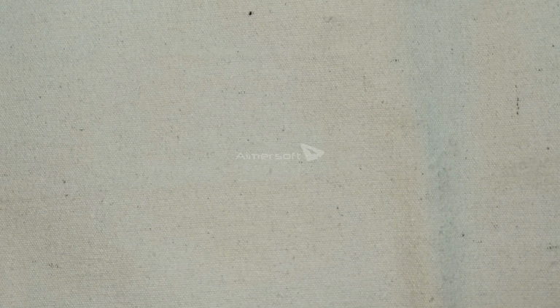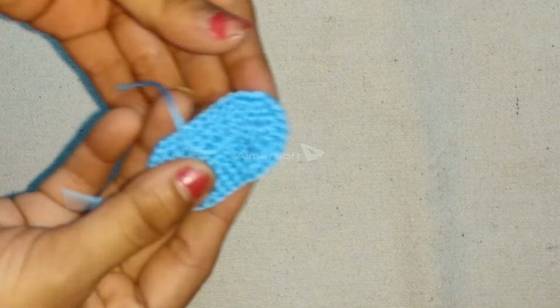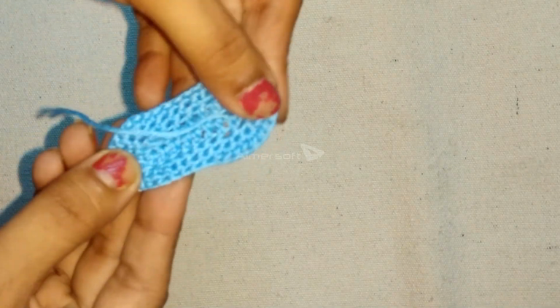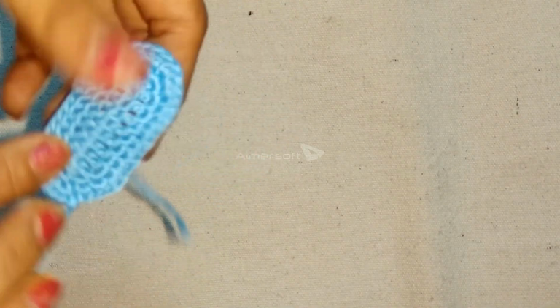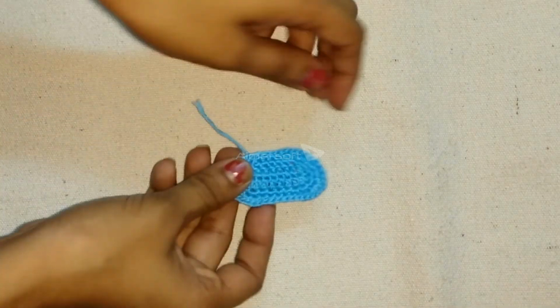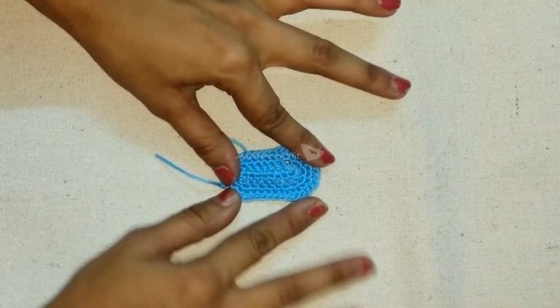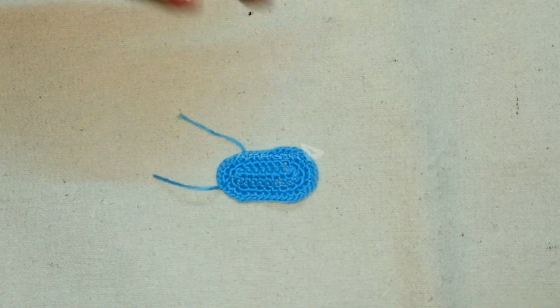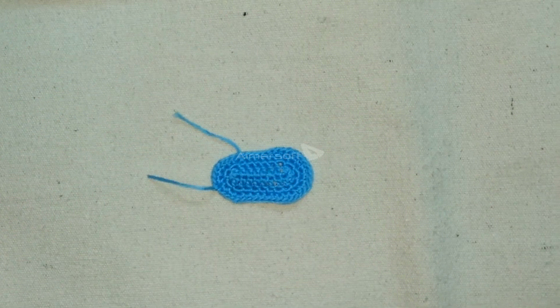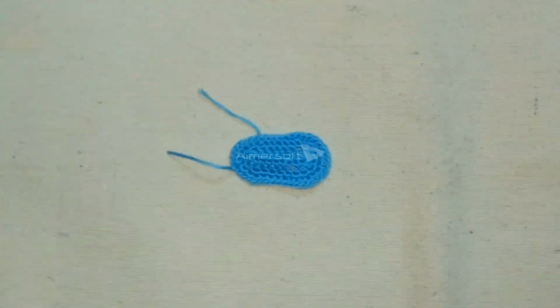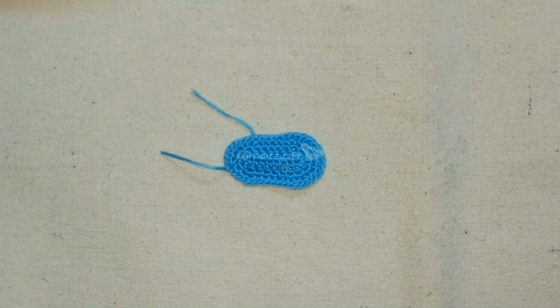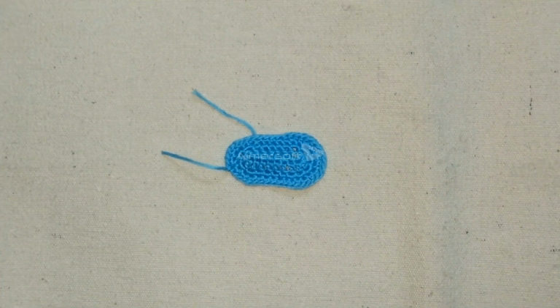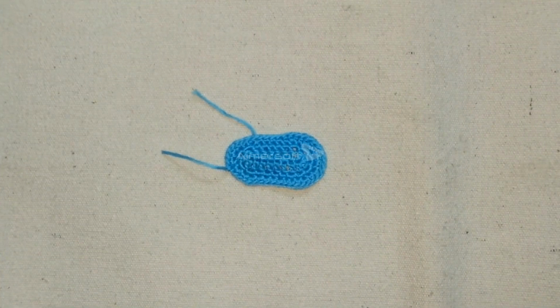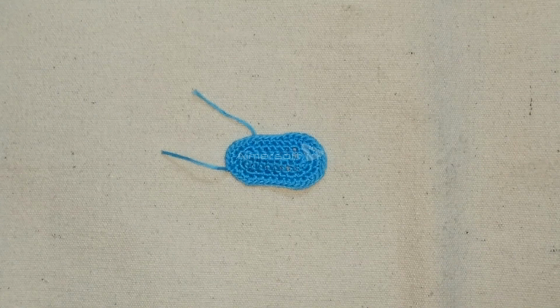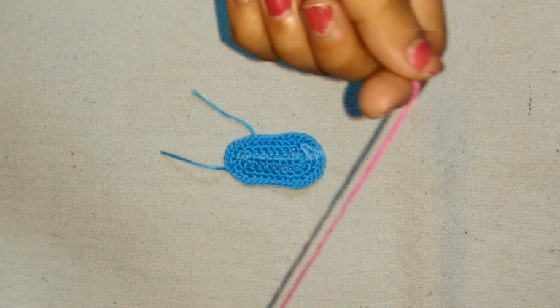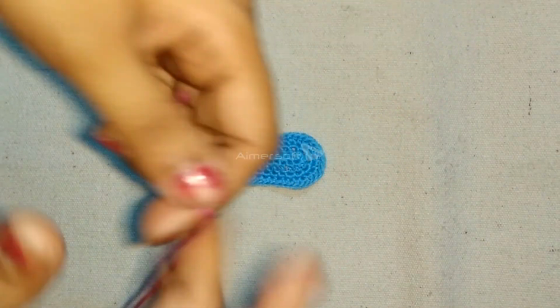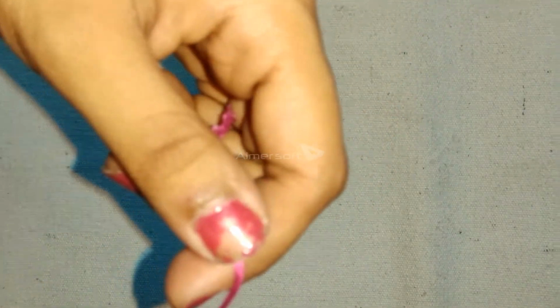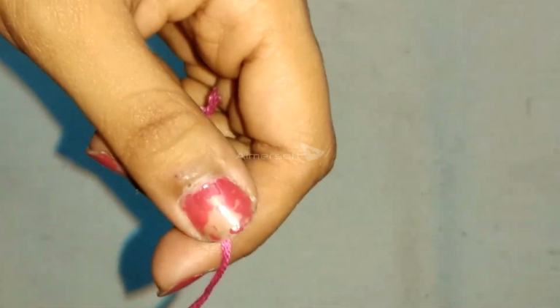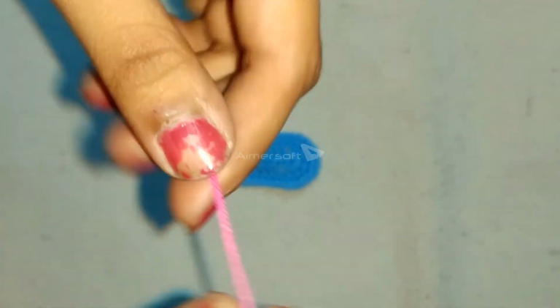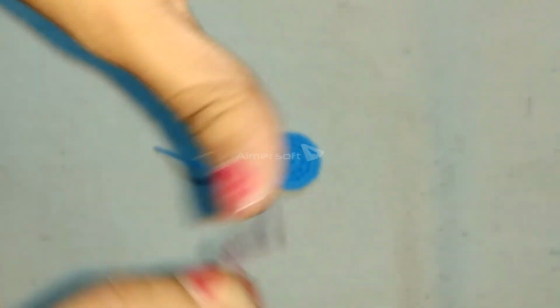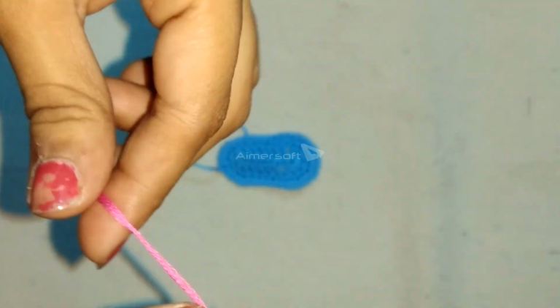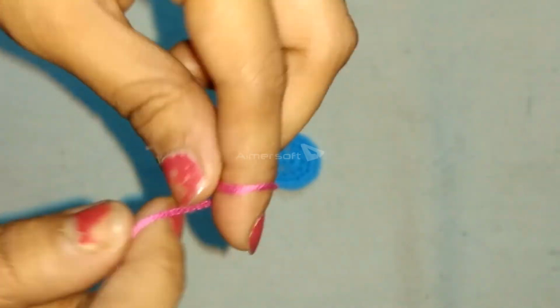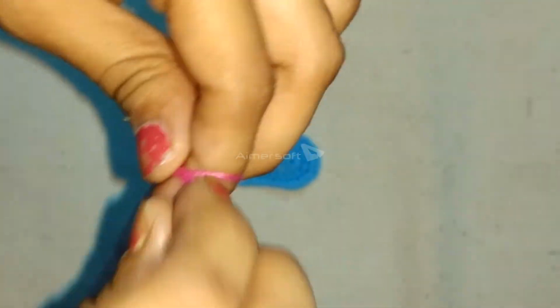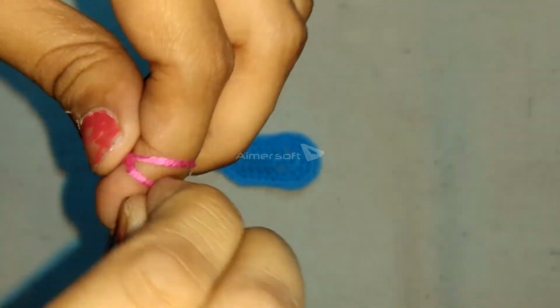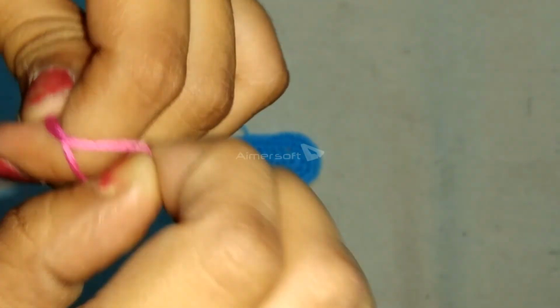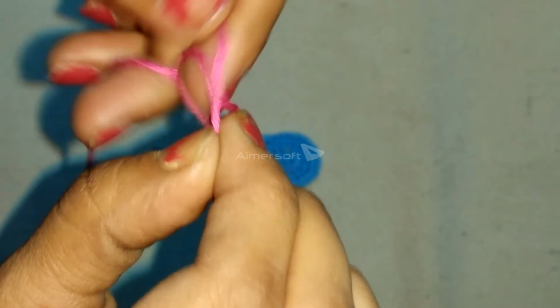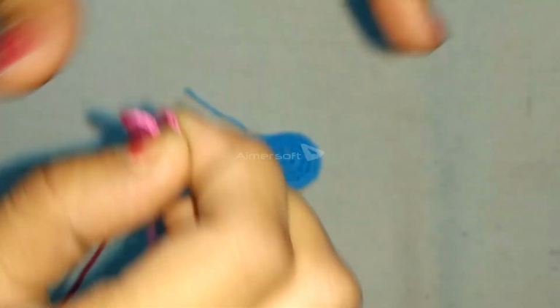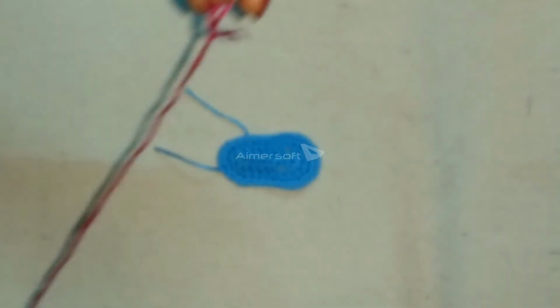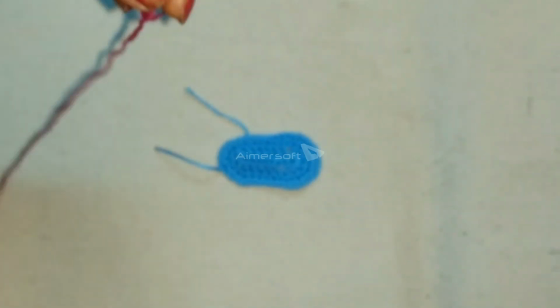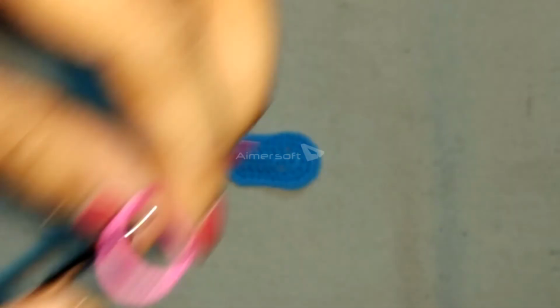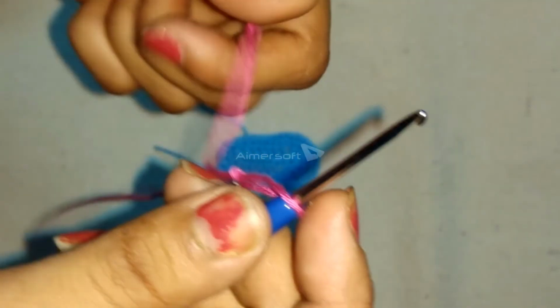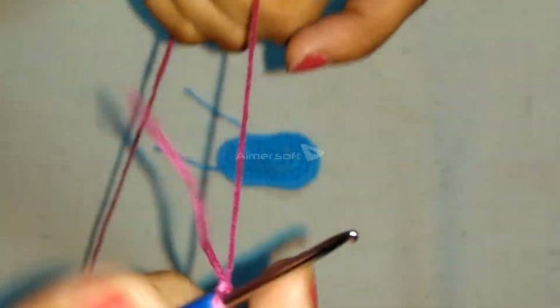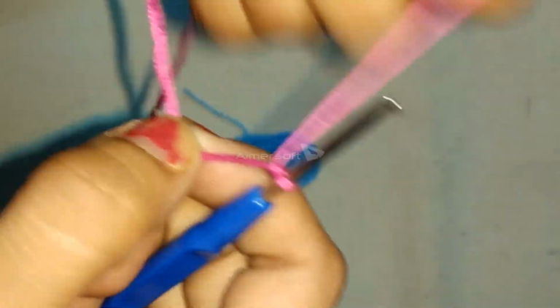I have made a blue colored sole and need to make a pink furrow upon the bottom. Take the yarn, make a flip-flop shape and insert the hook in it.